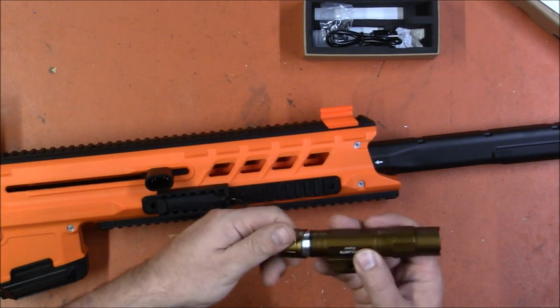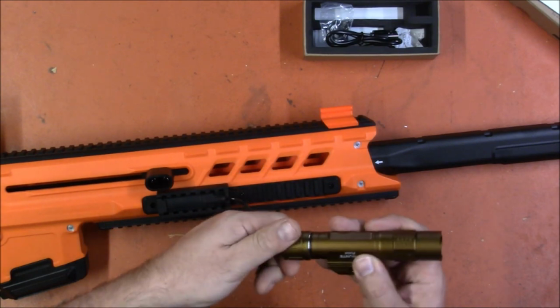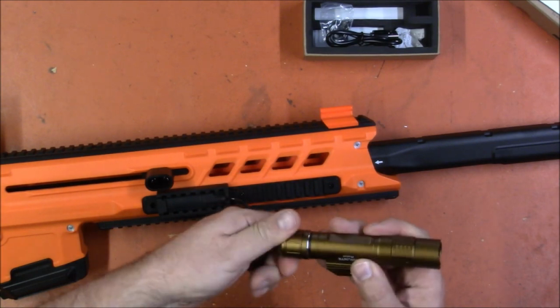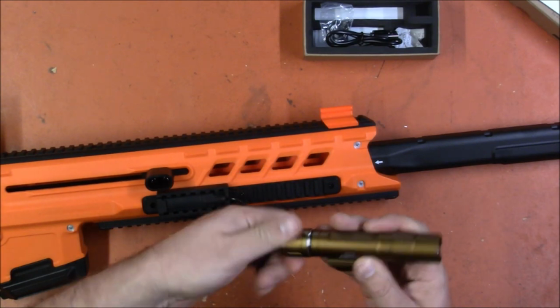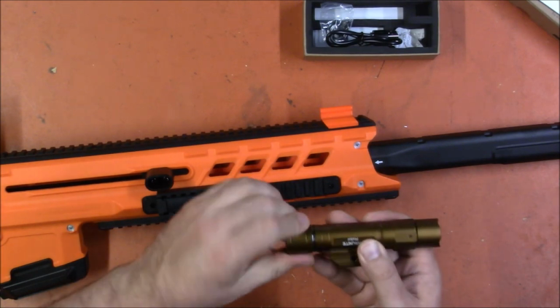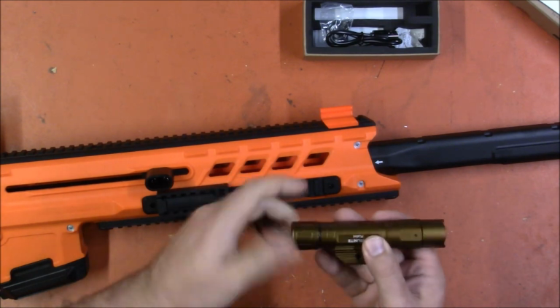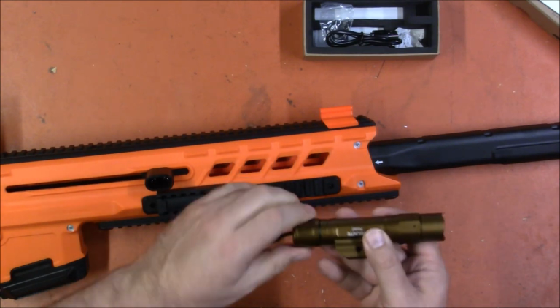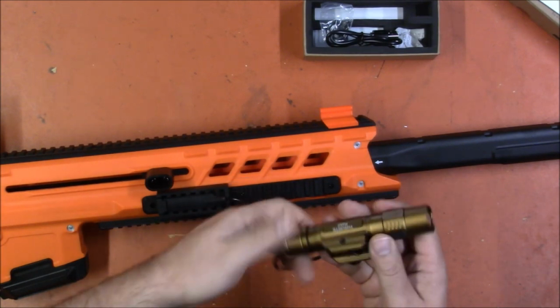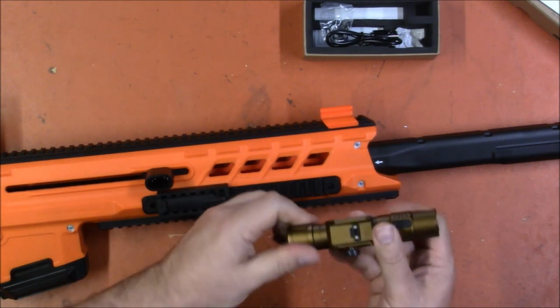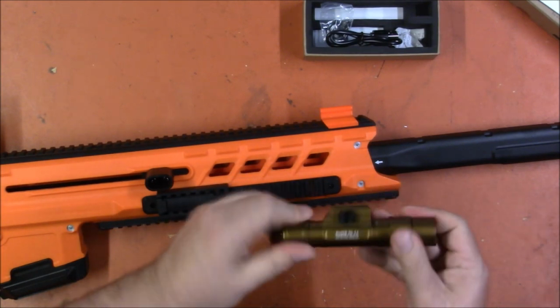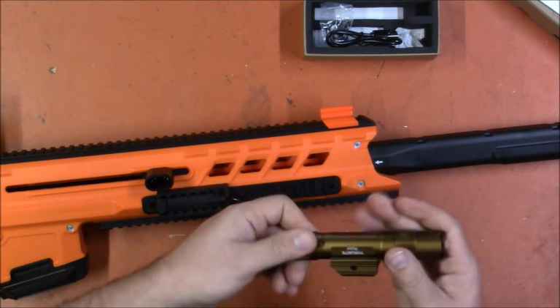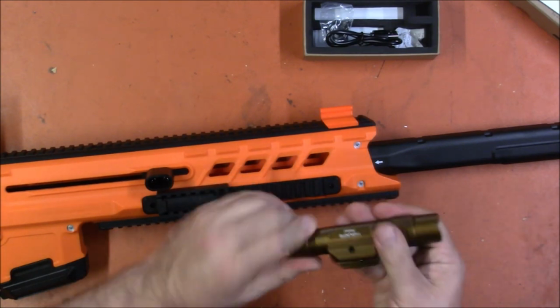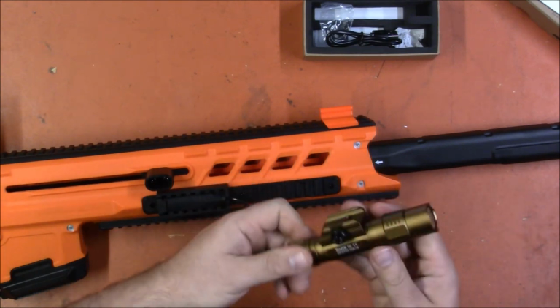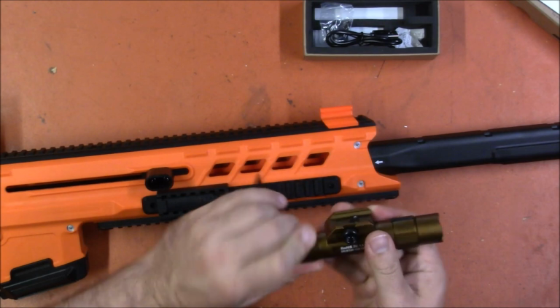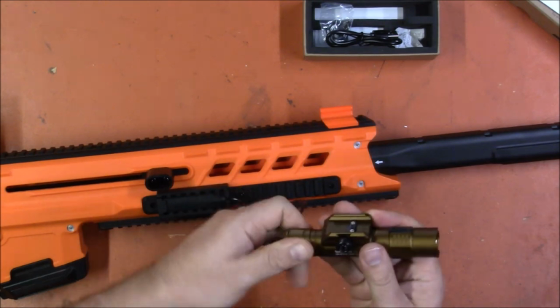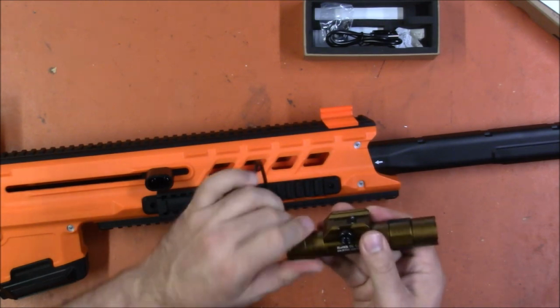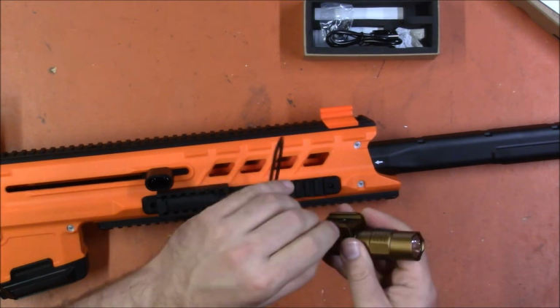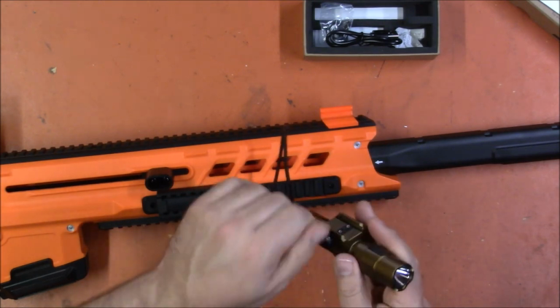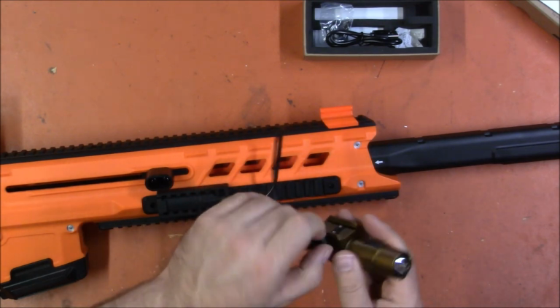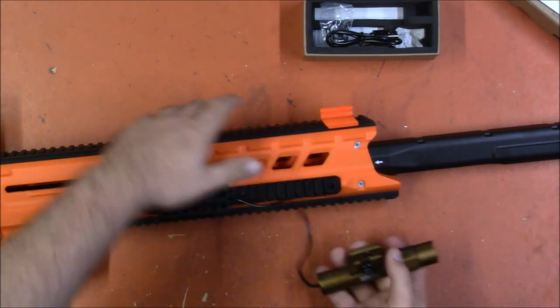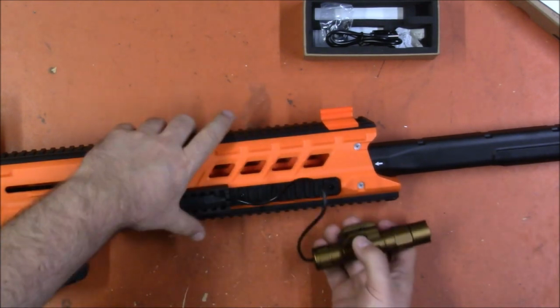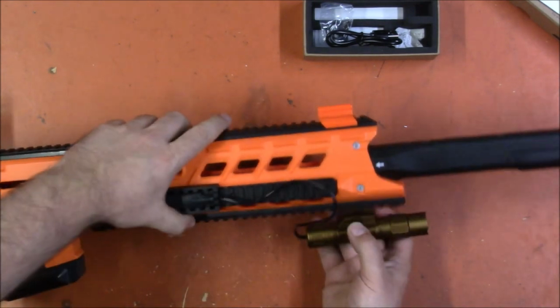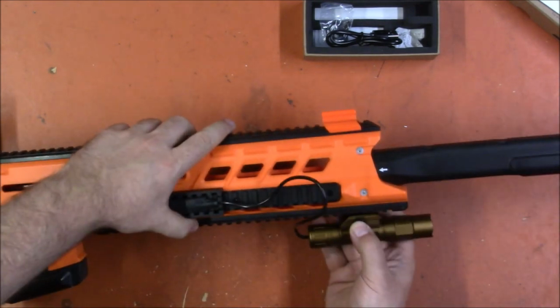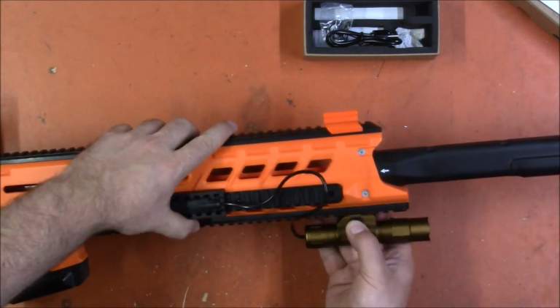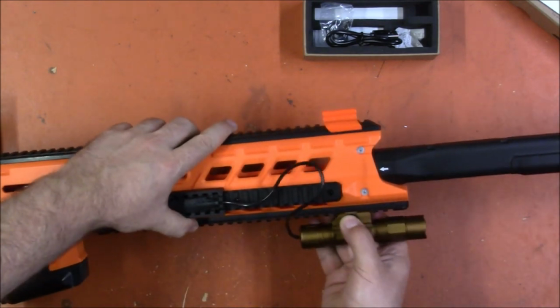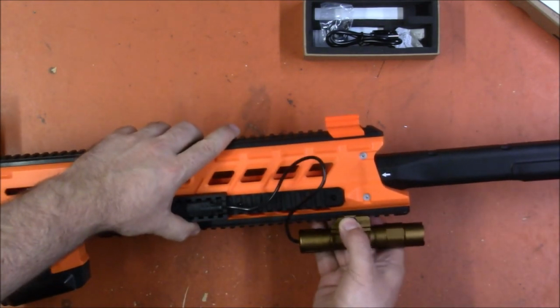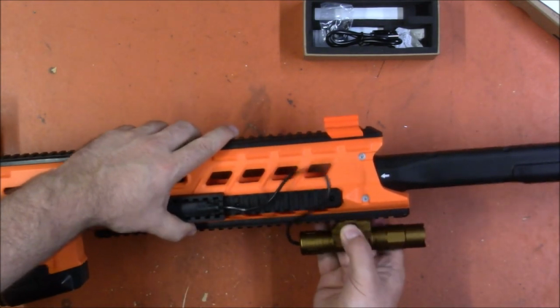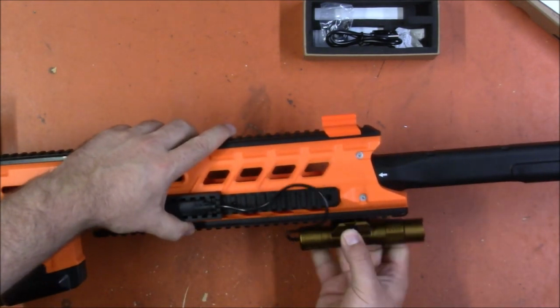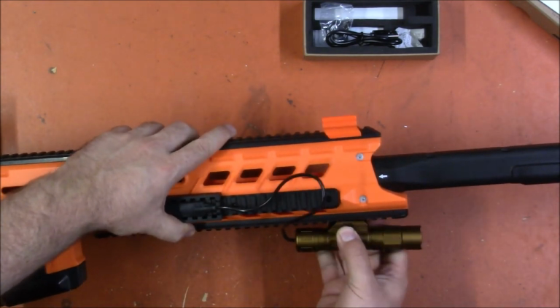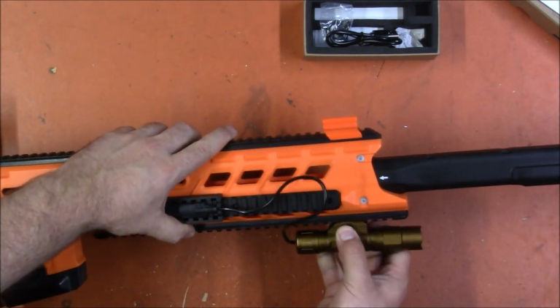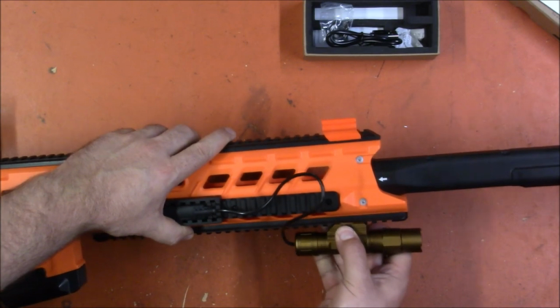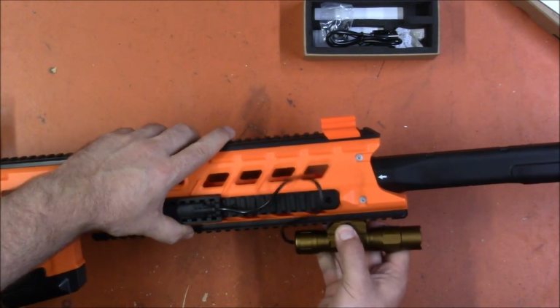It does use an 18650 battery, so if the battery goes dead you can in fact replace it — pretty snazzy. With the exception of the color, which I might actually be able to do something about, it's exactly what I was looking for.